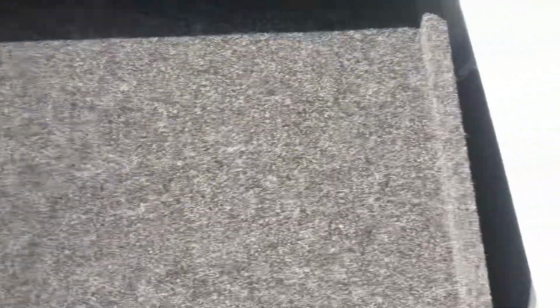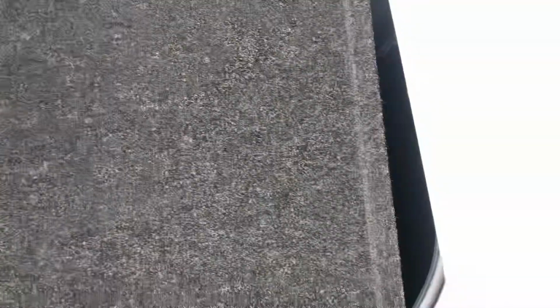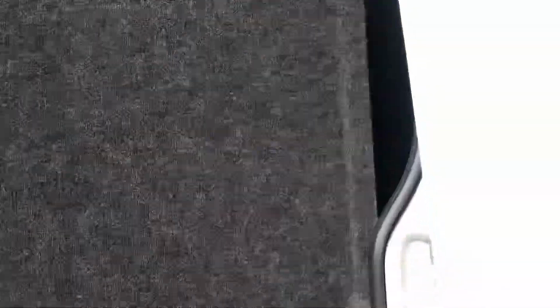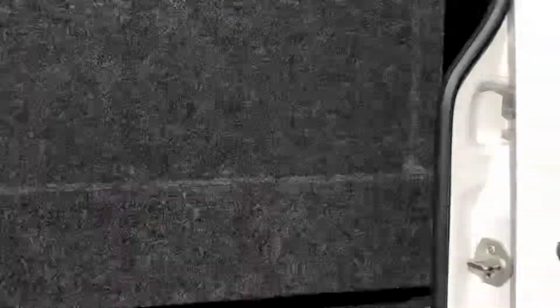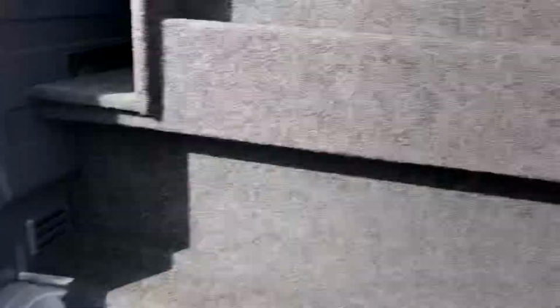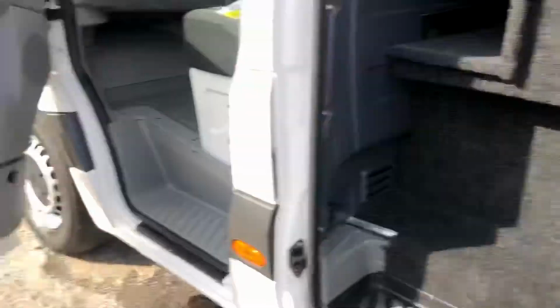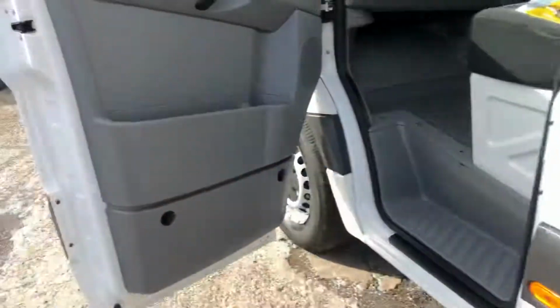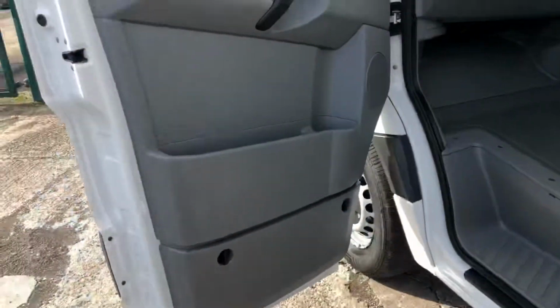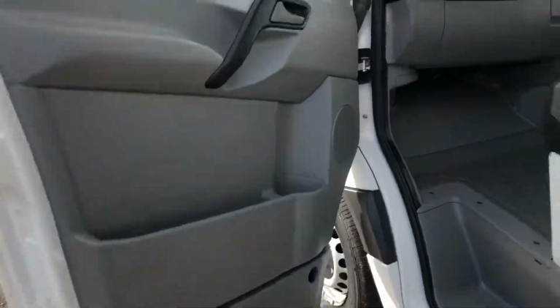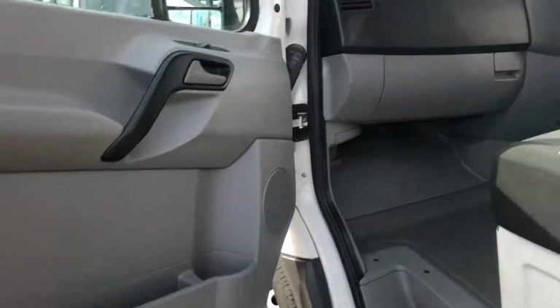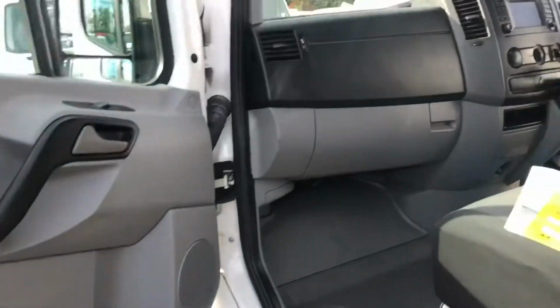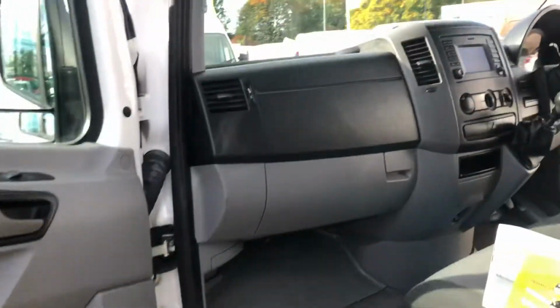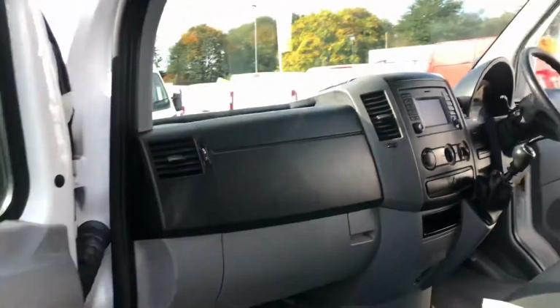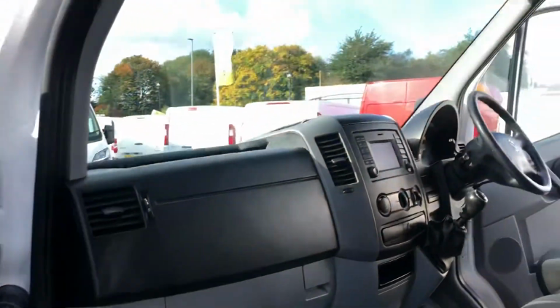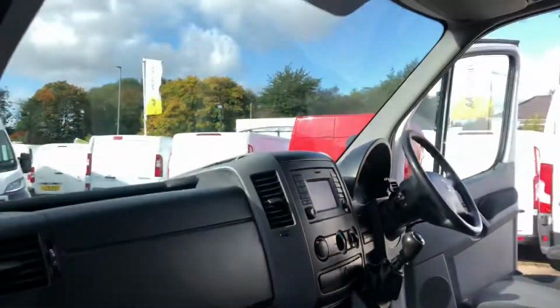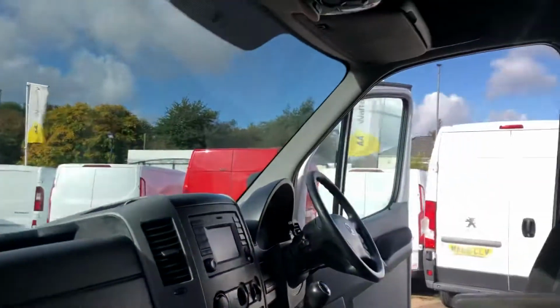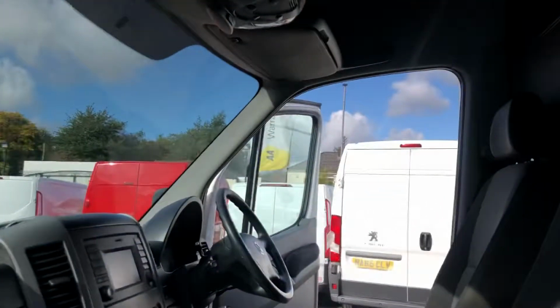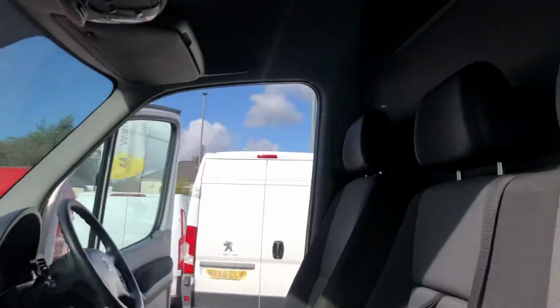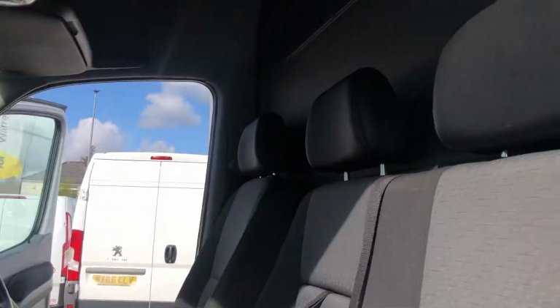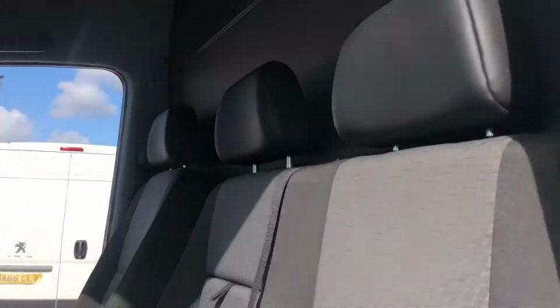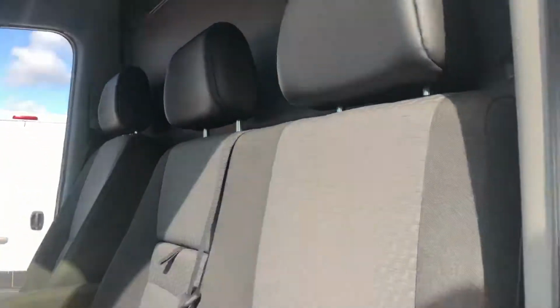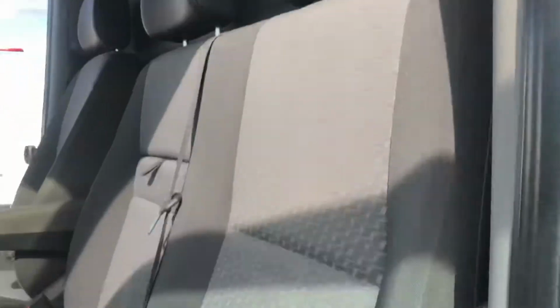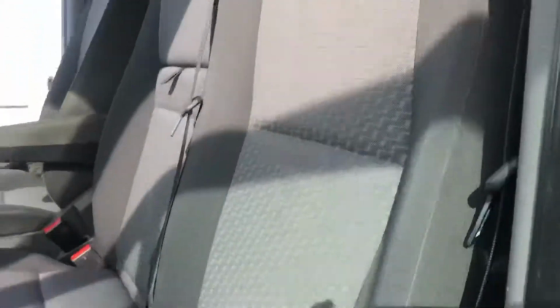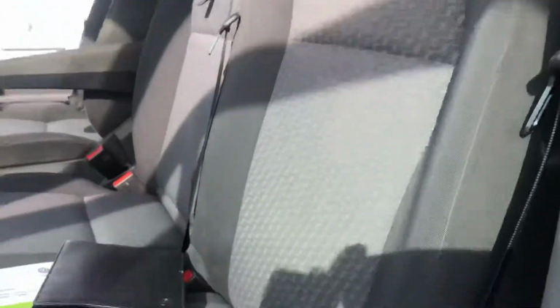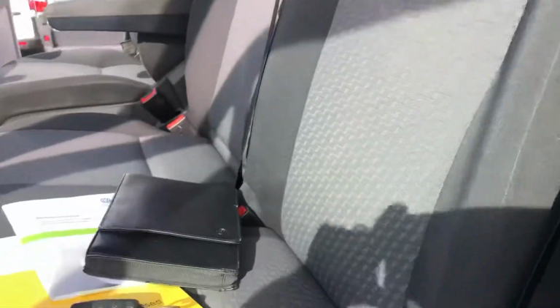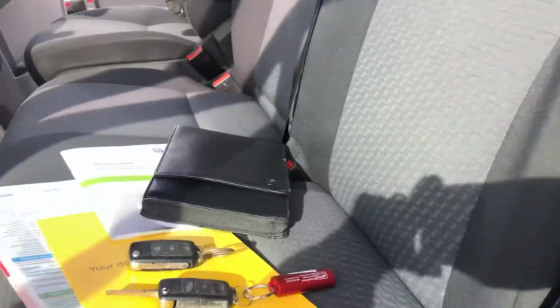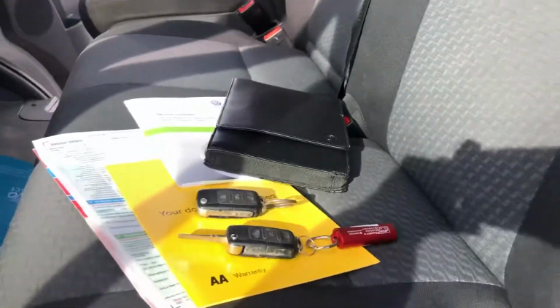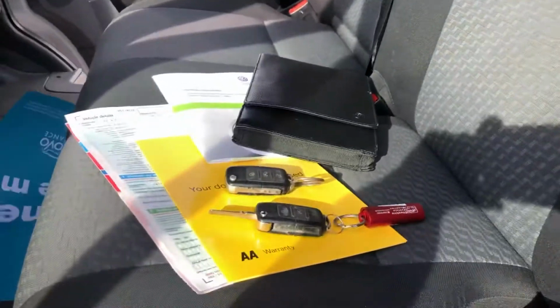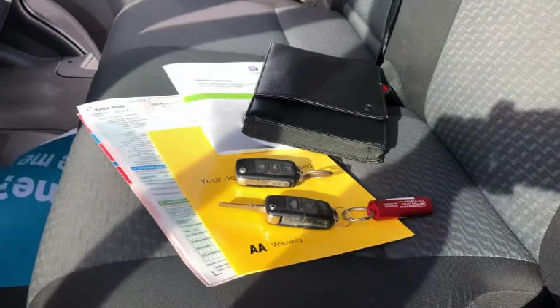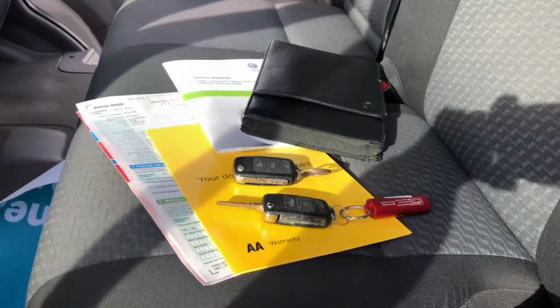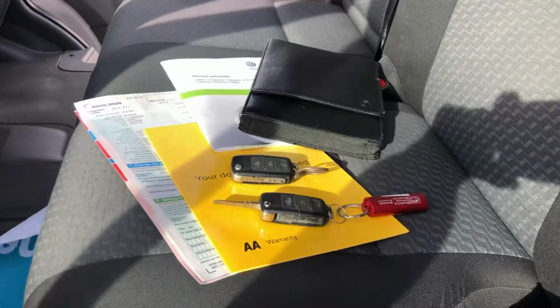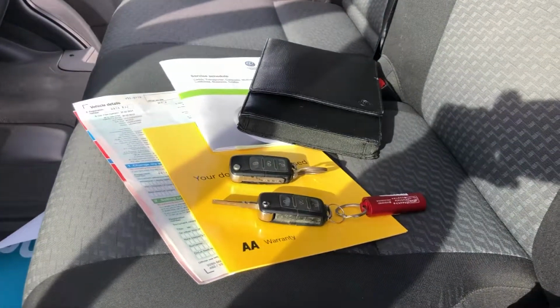It's got satellite navigation, electric windows and mirrors, cruise control and Bluetooth connectivity. It's a Euro 5 vehicle.